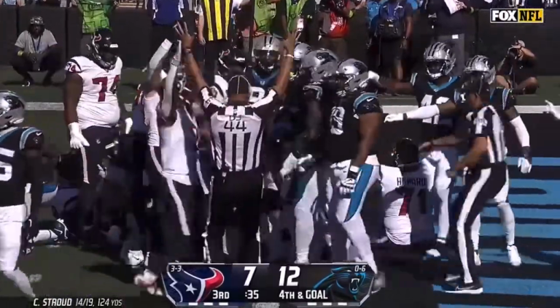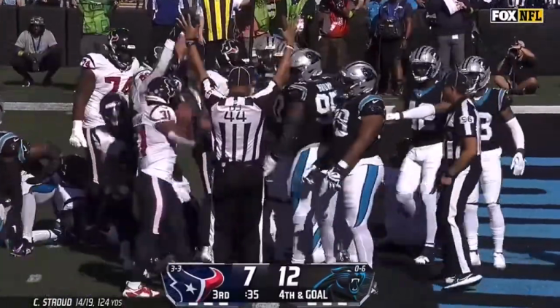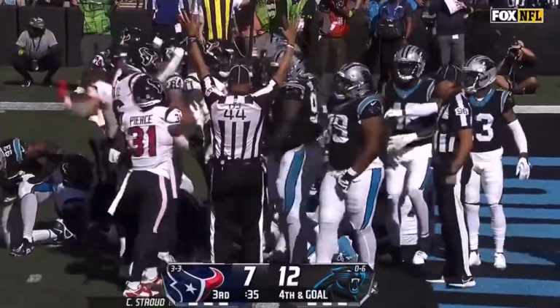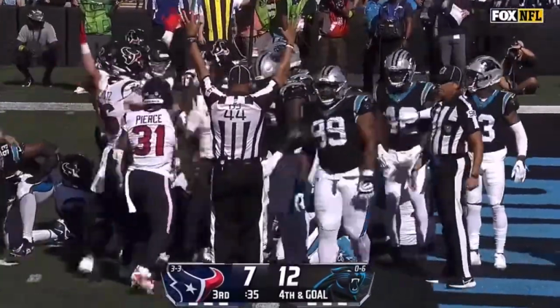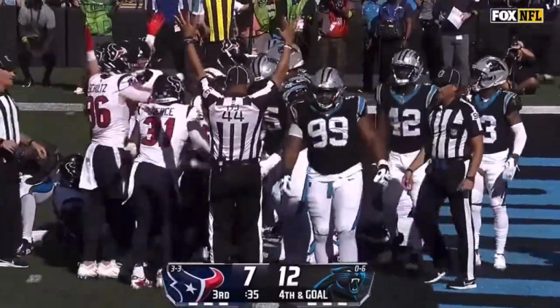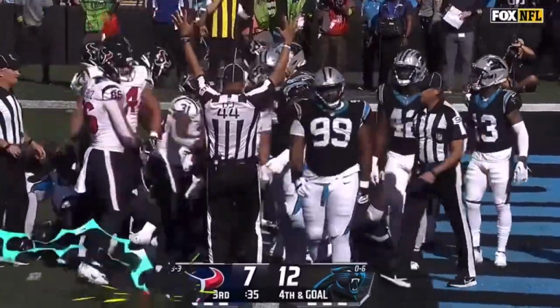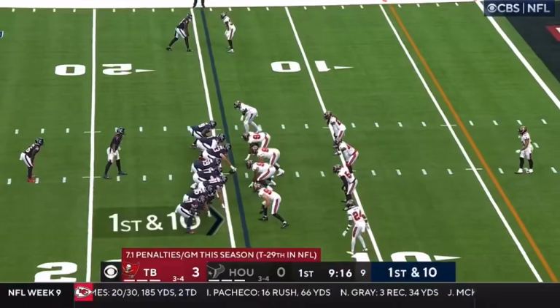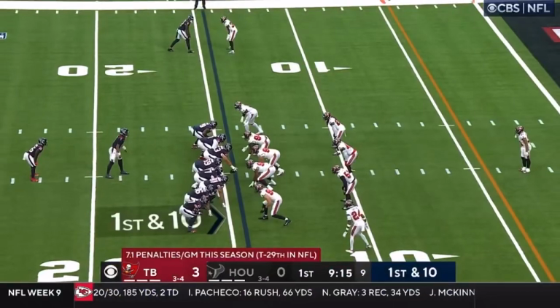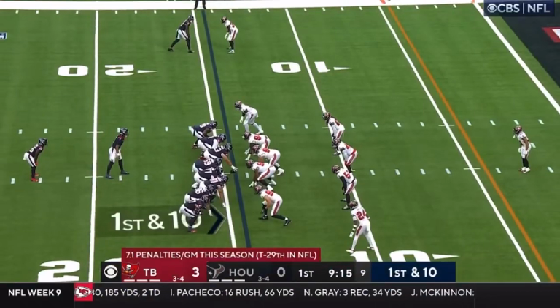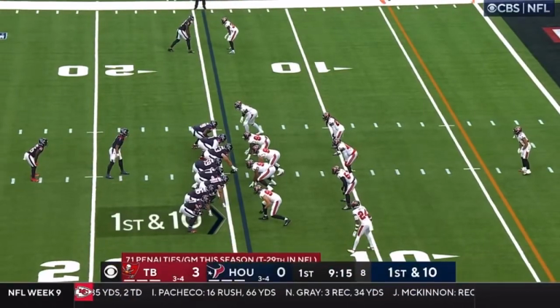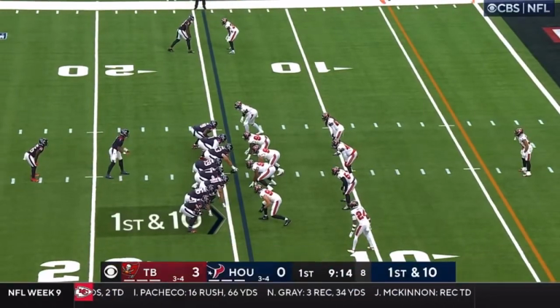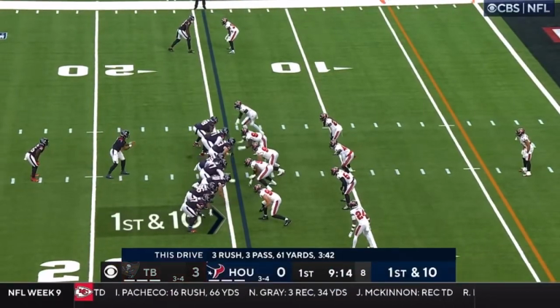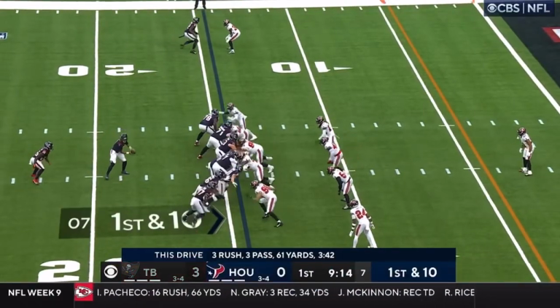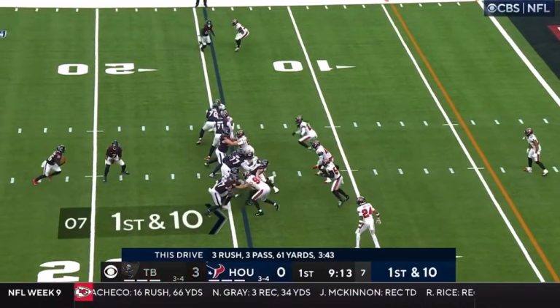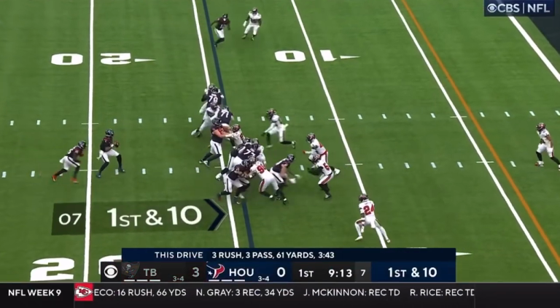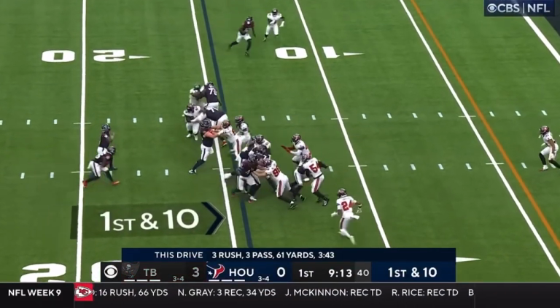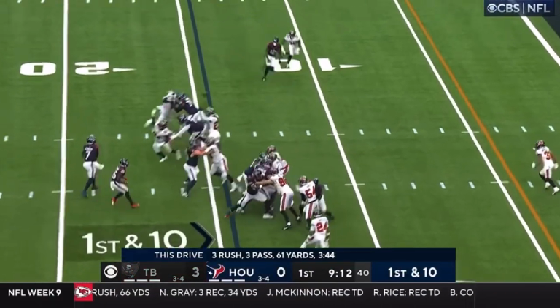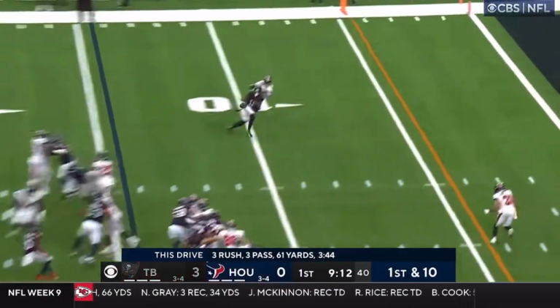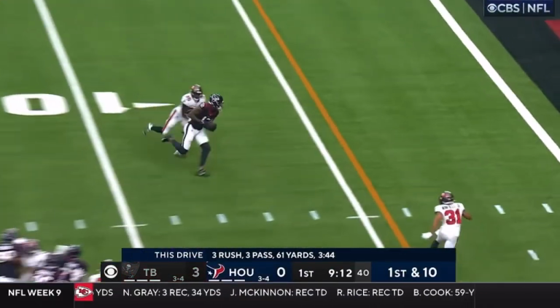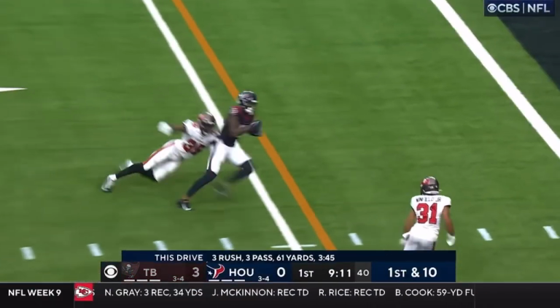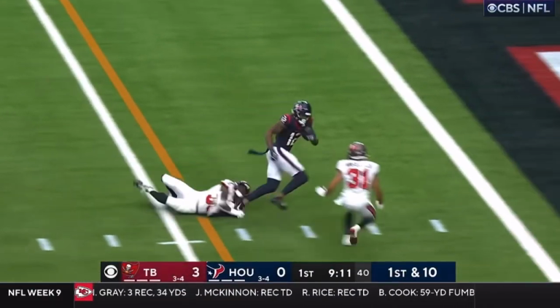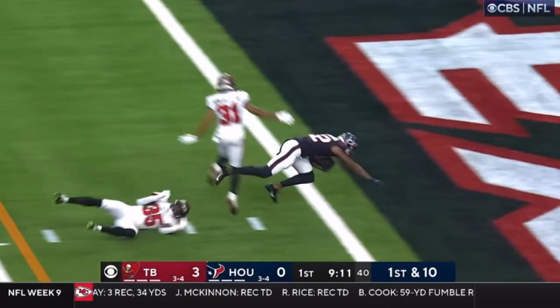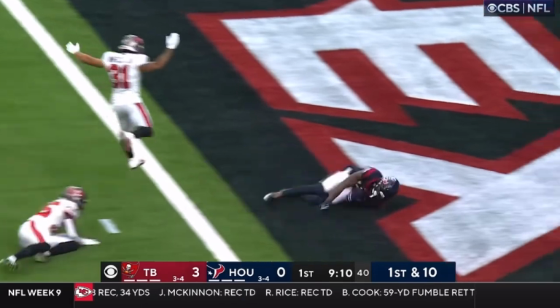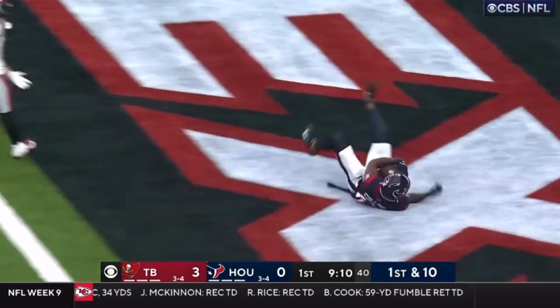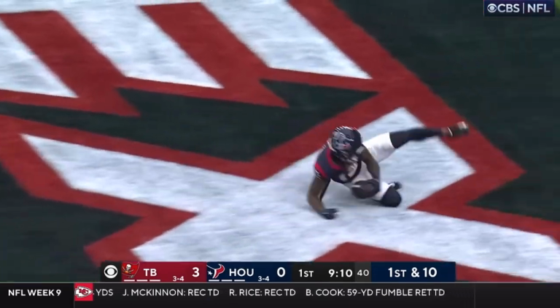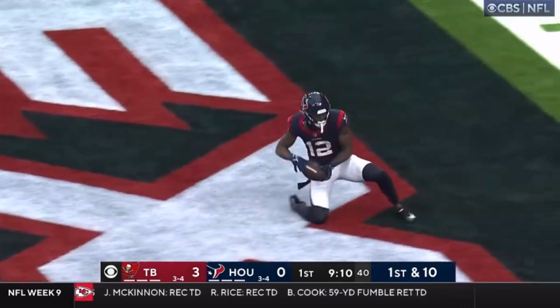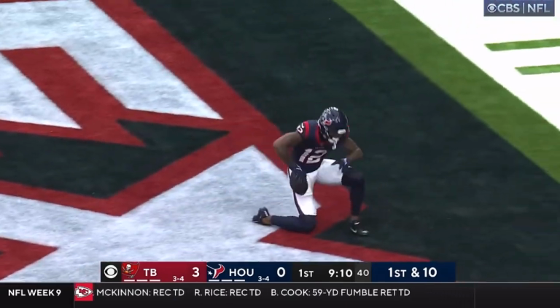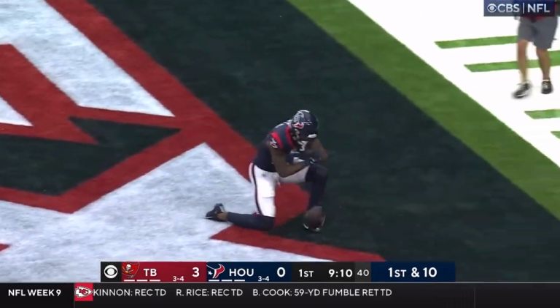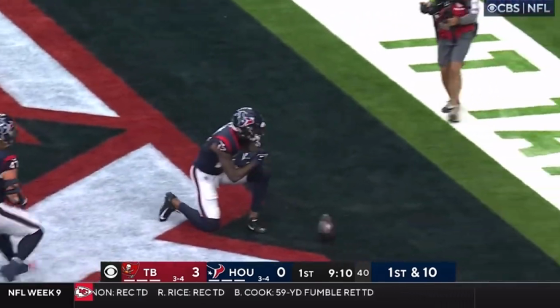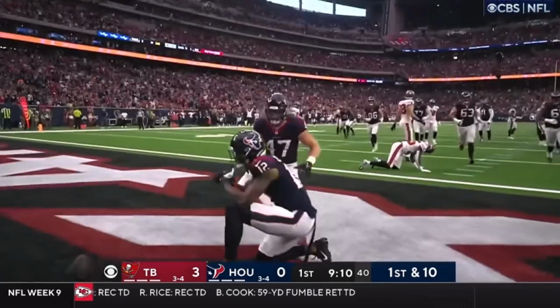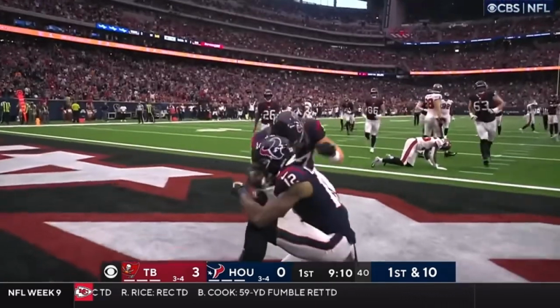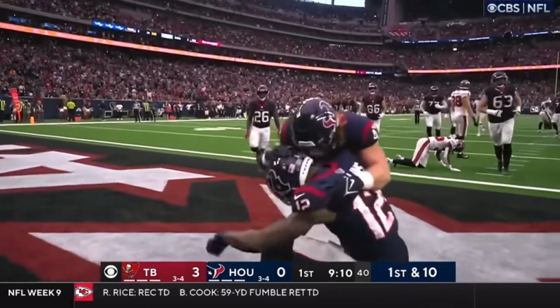Yes. A lot of penalties last week — 11 of them for Tampa Bay, costing them 74 yards. The throw, on time, the touchdown — Nico Collins.